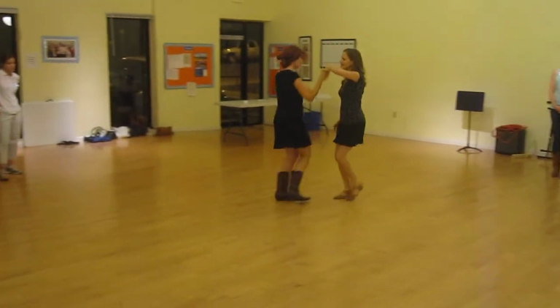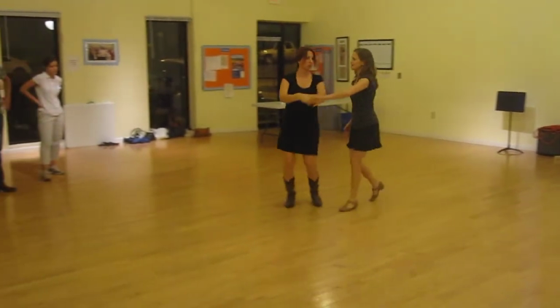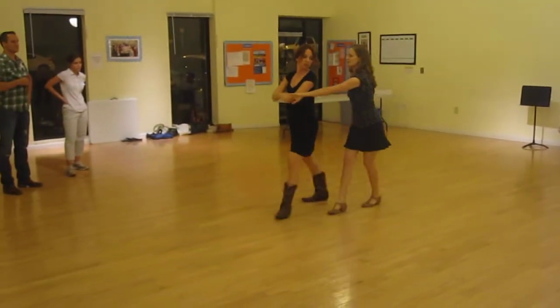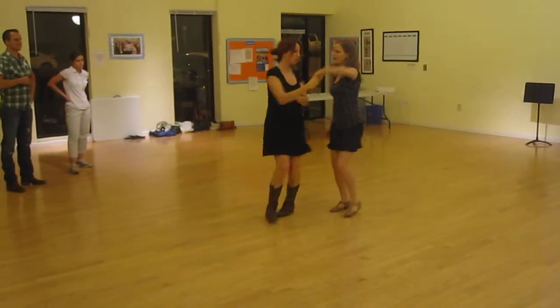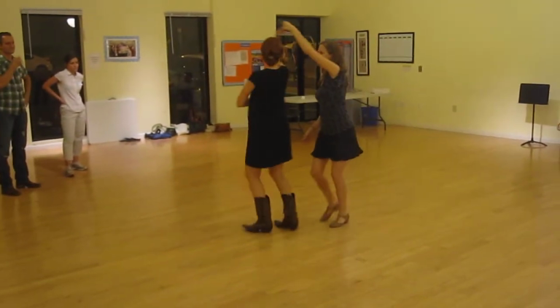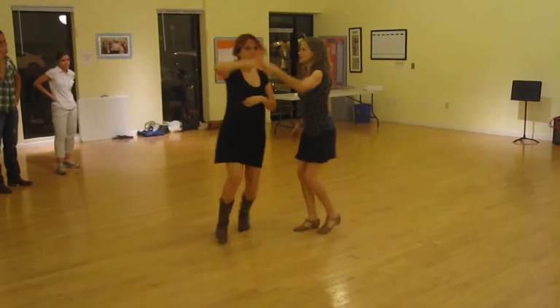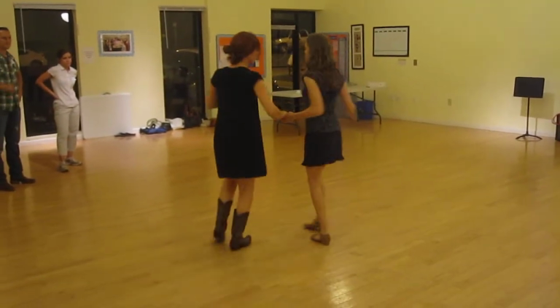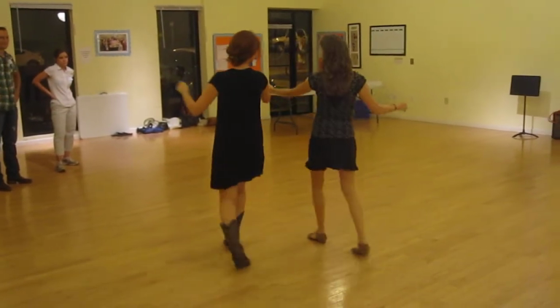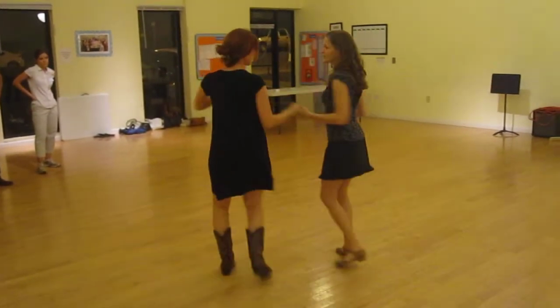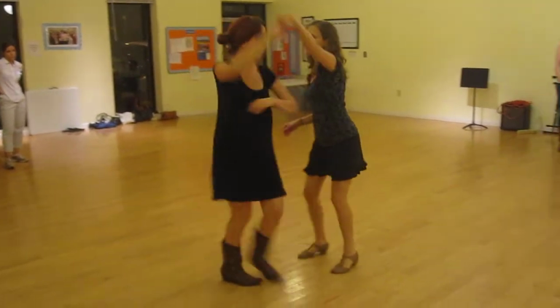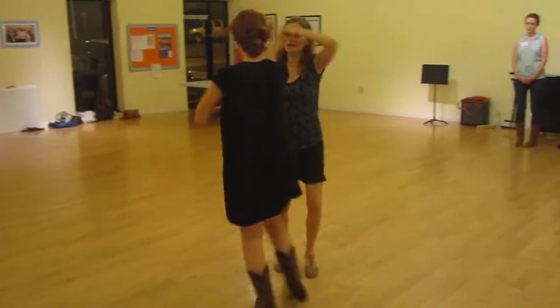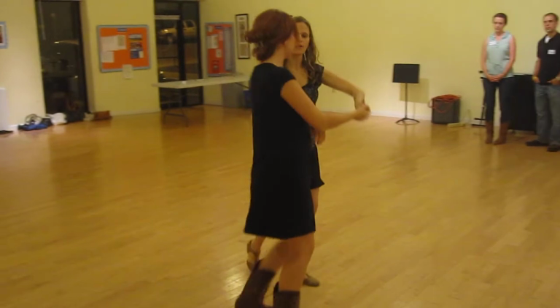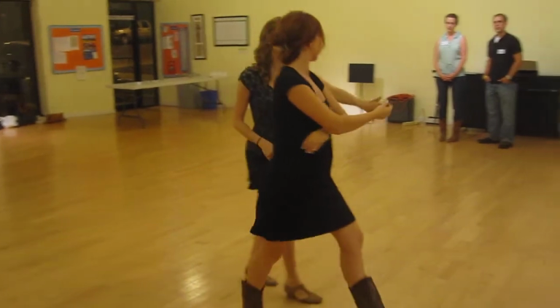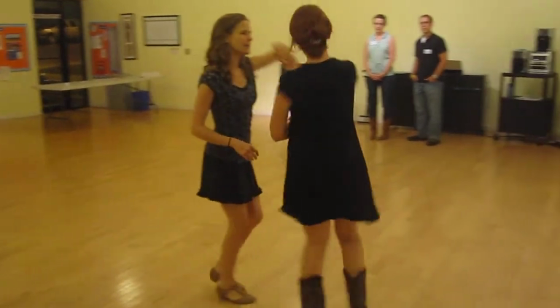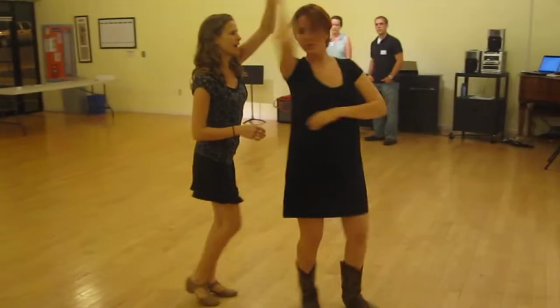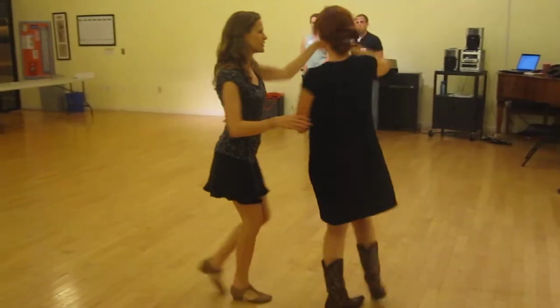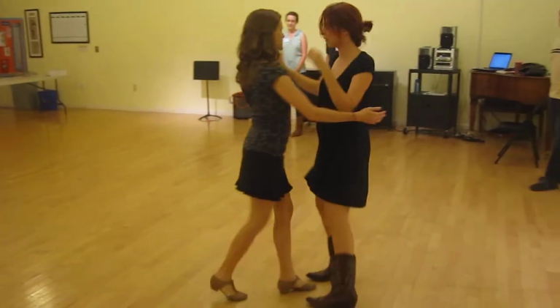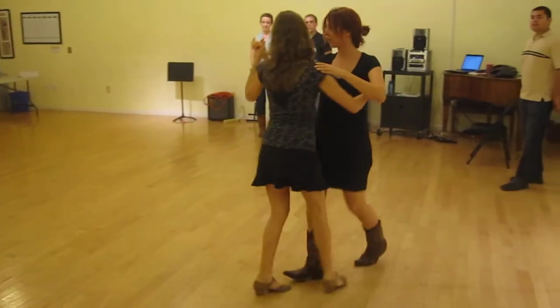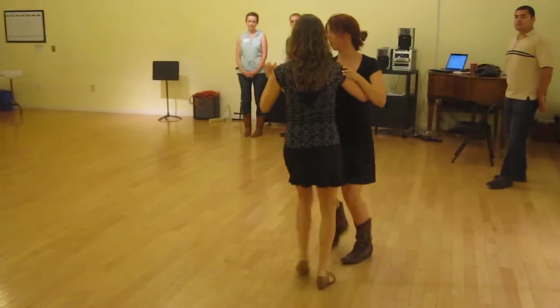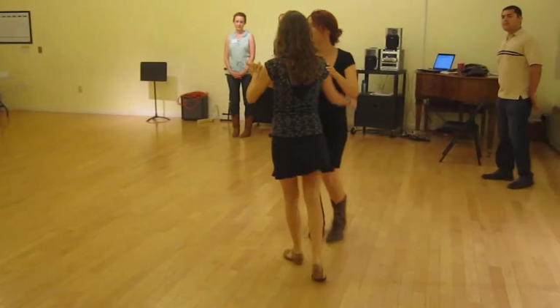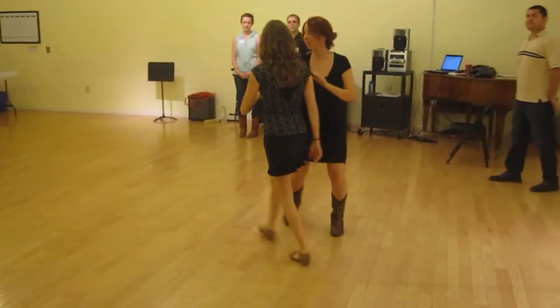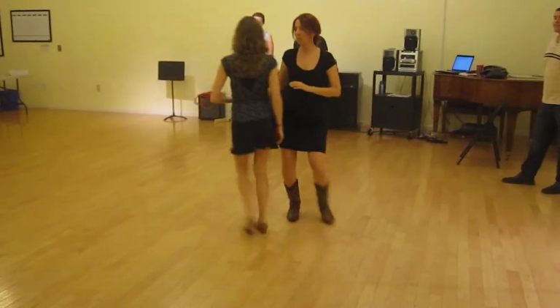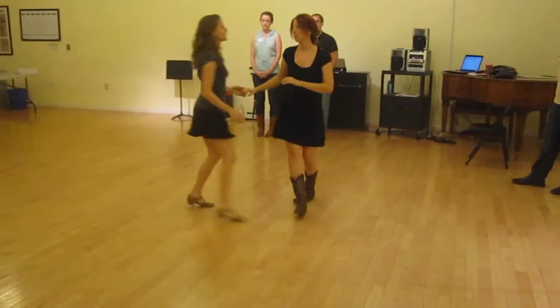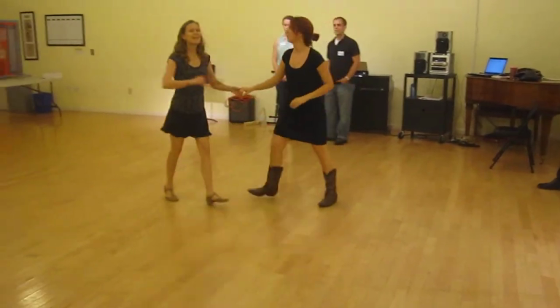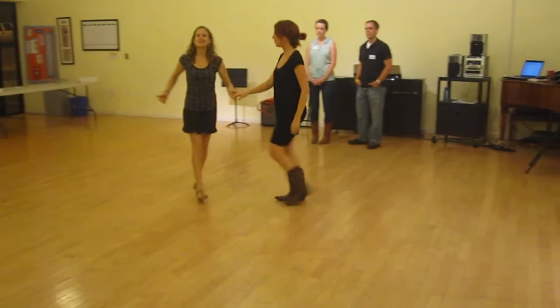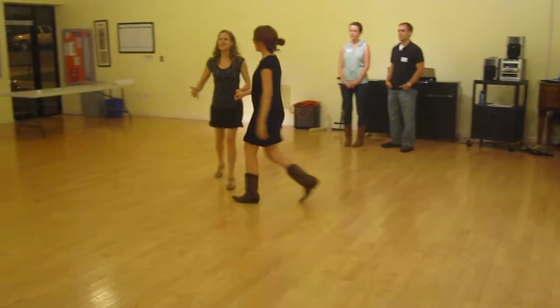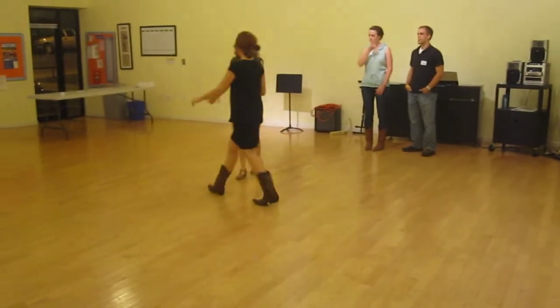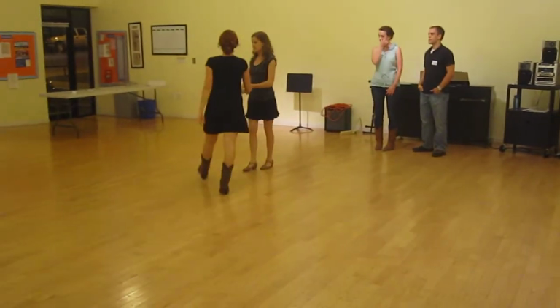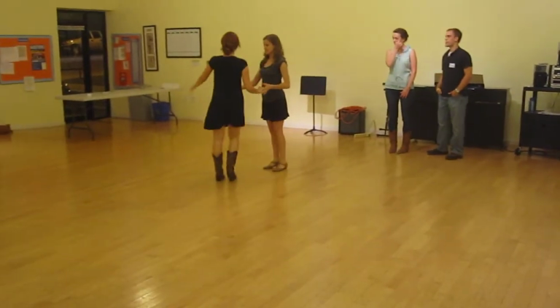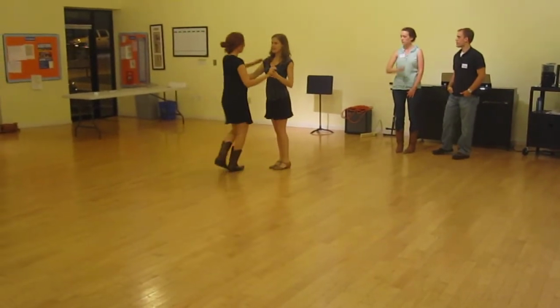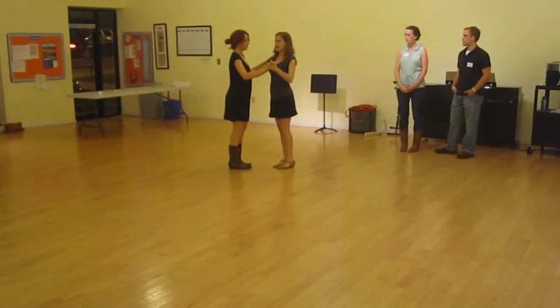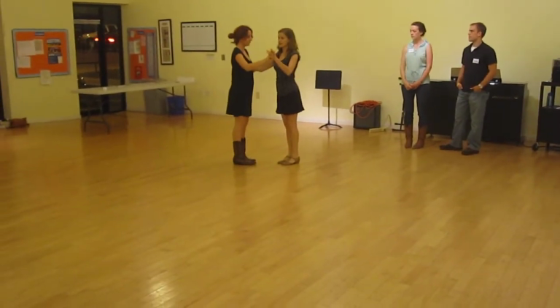We've got slow, quick, quick, slow, open up, quick, quick, slow to the wrap, back to closed position — or closed here. Then we said we can do free spins instead of the outside turn.